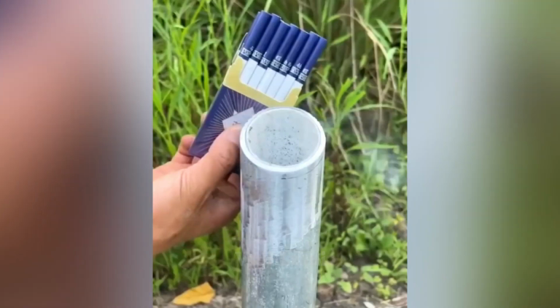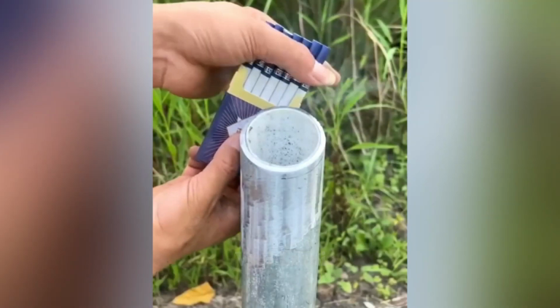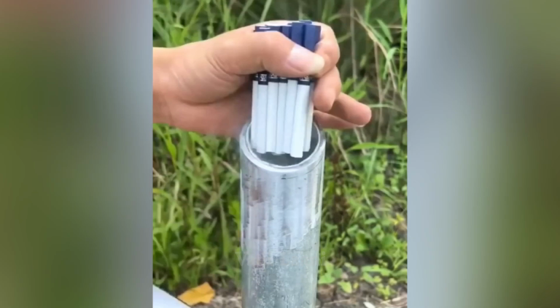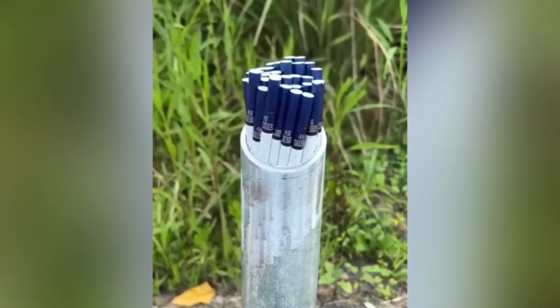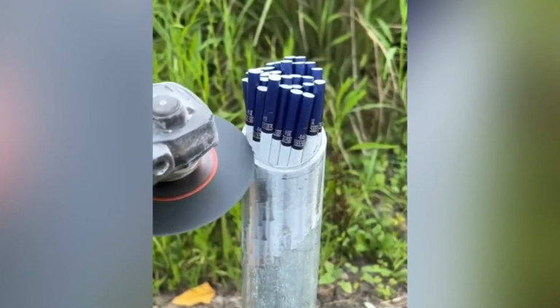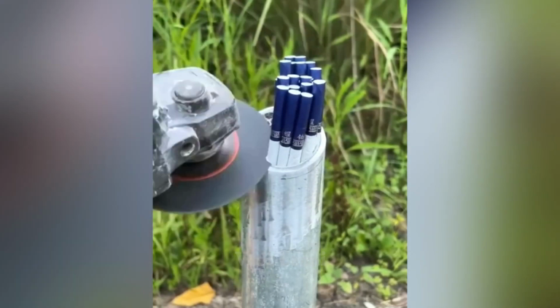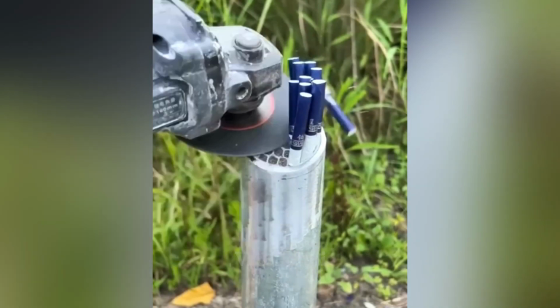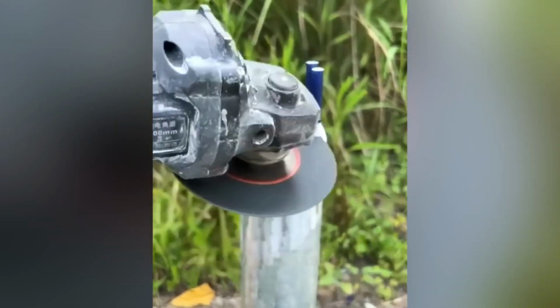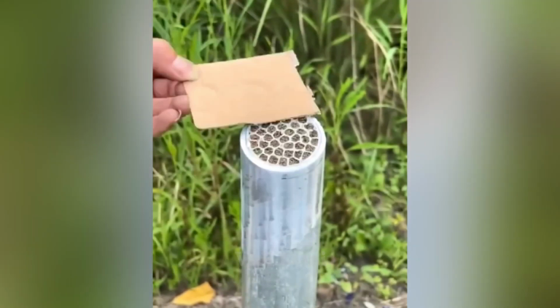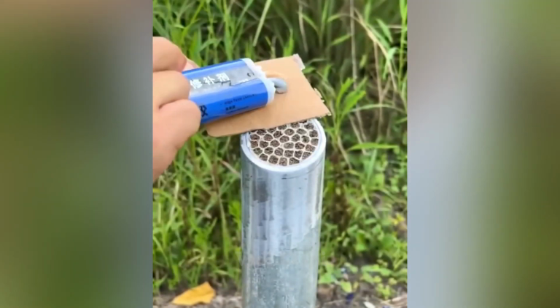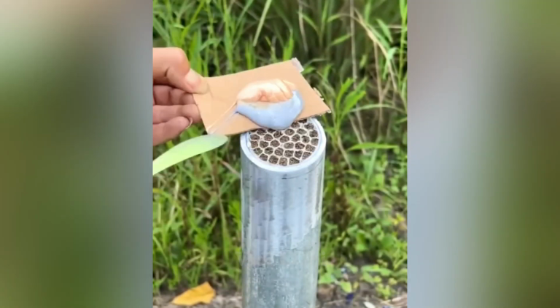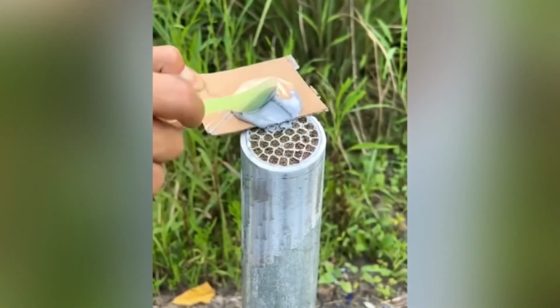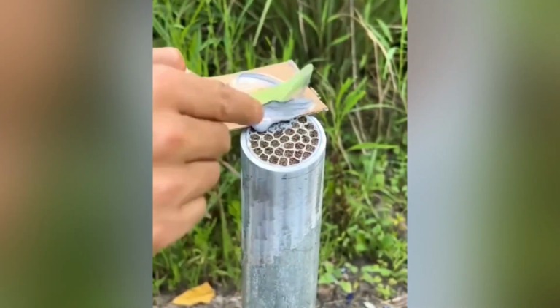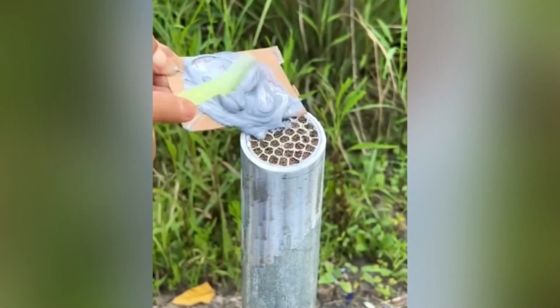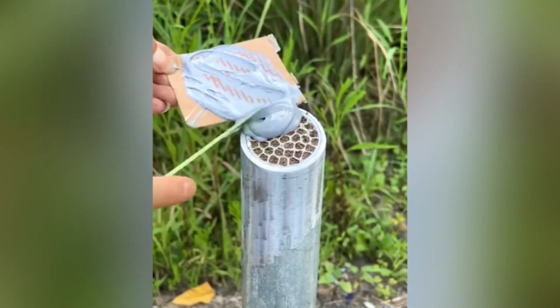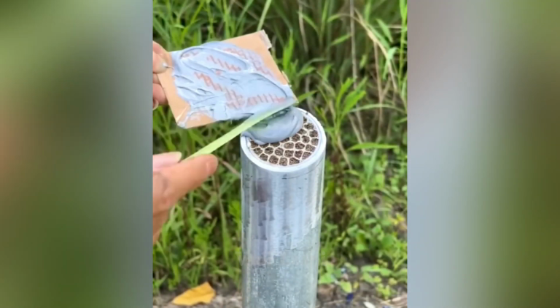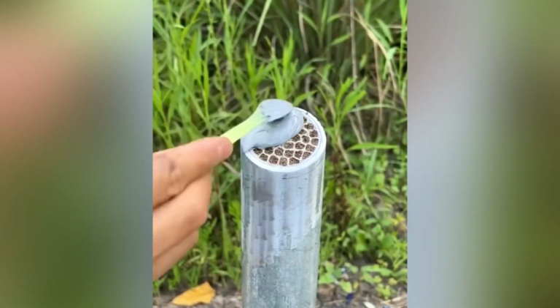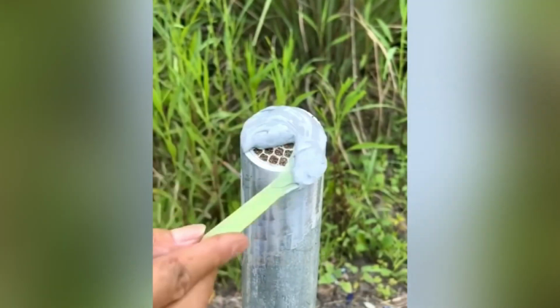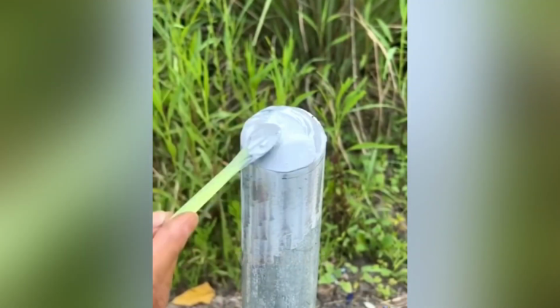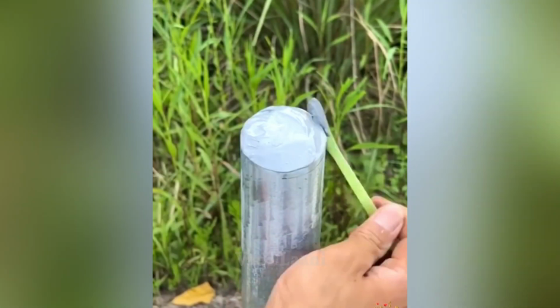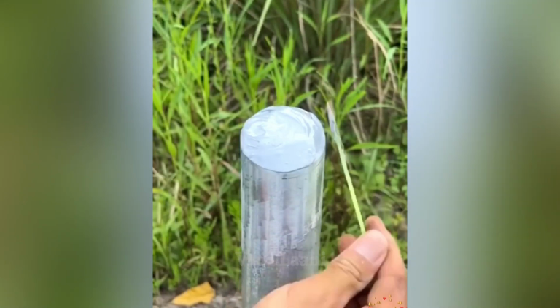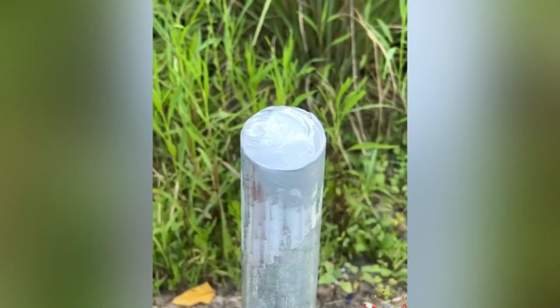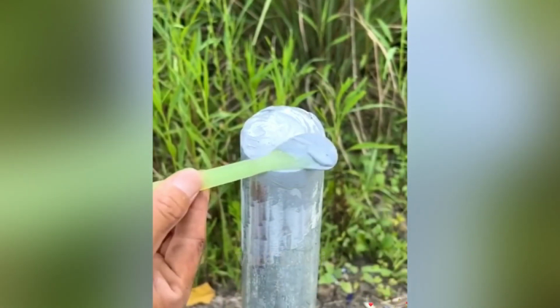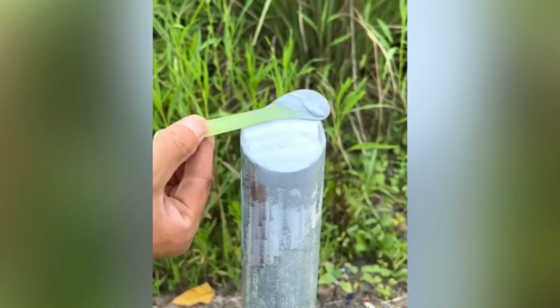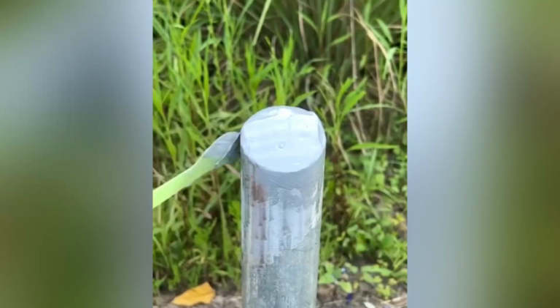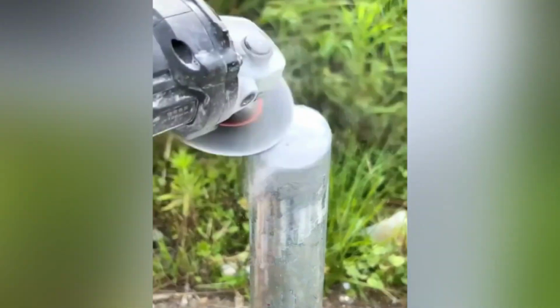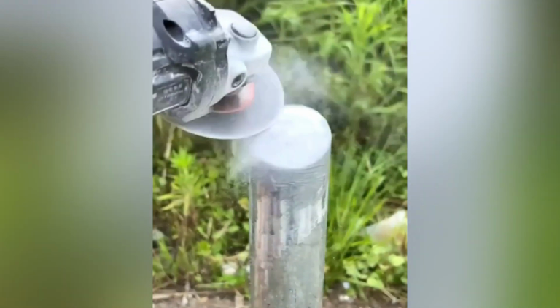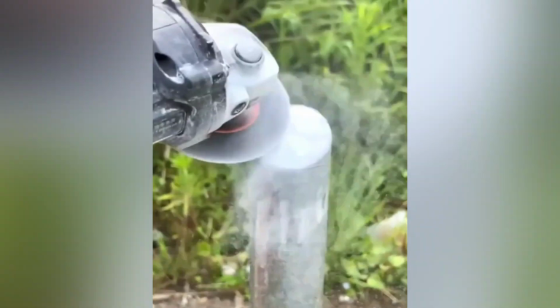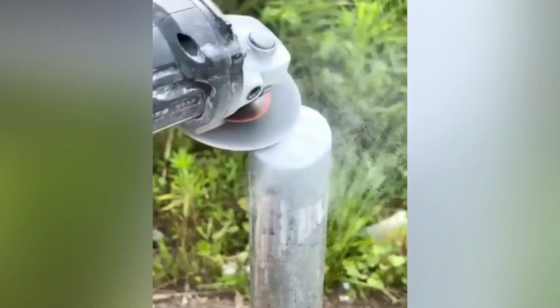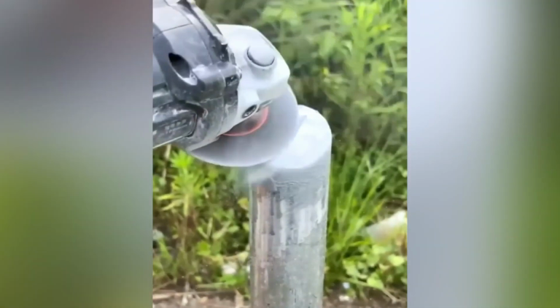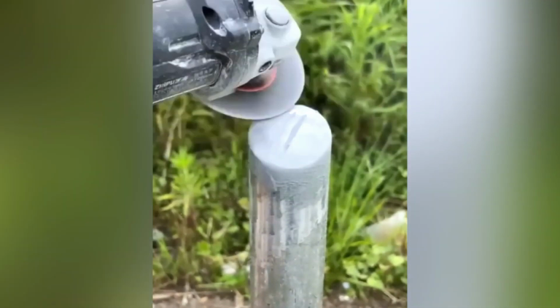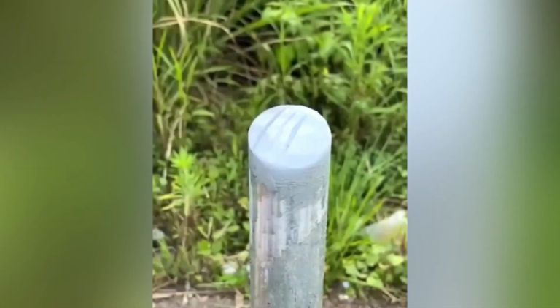A worker uses a two-component epoxy adhesive to restore a metal column. After the glue solidifies, the defects can be ground with a grinder.